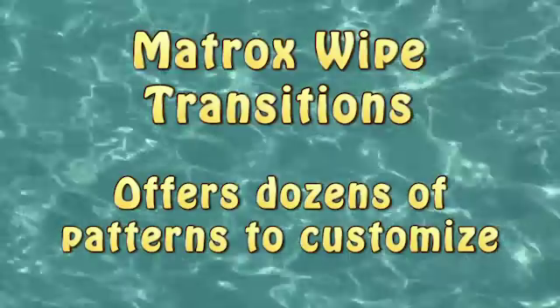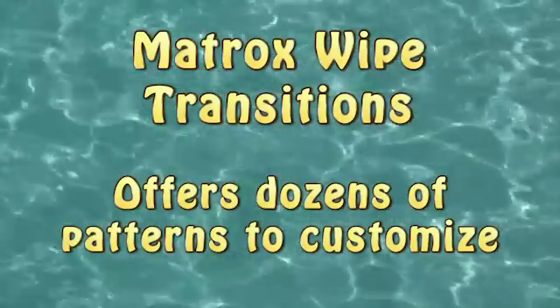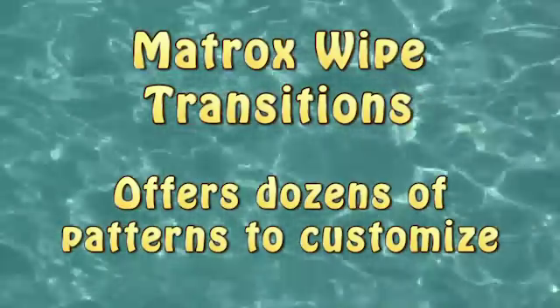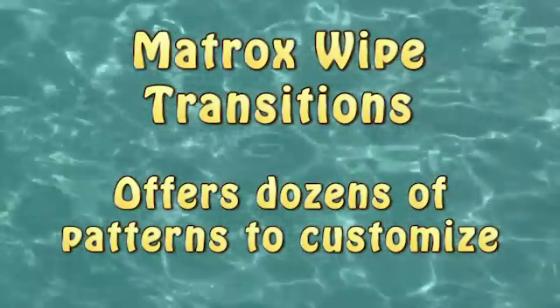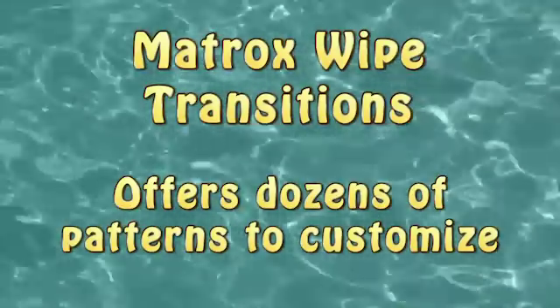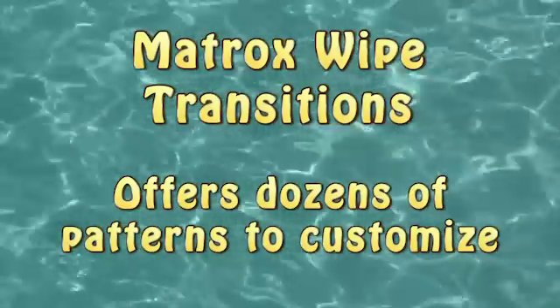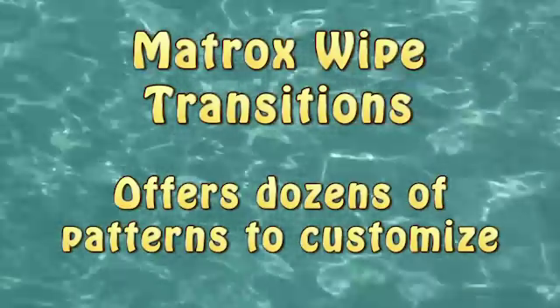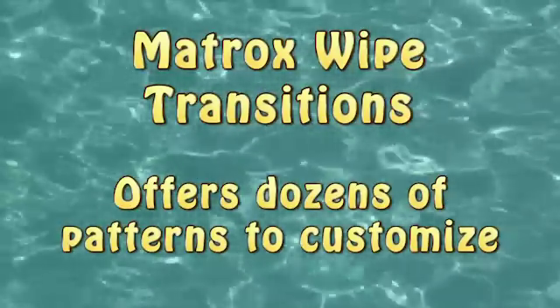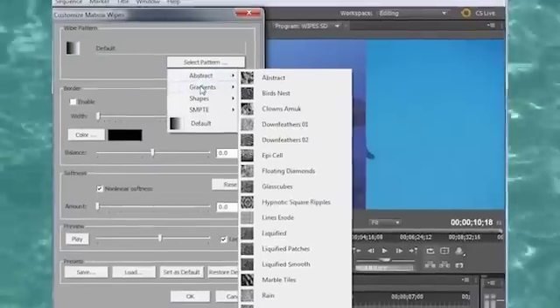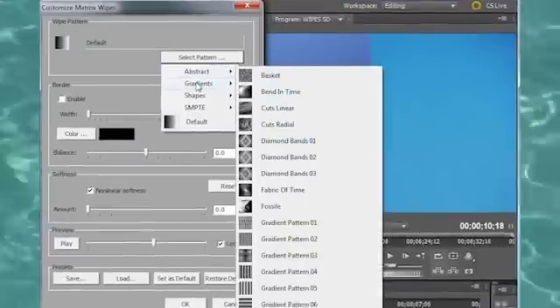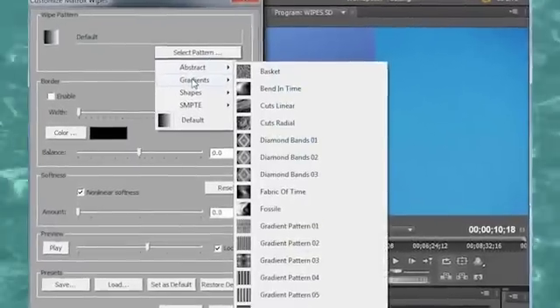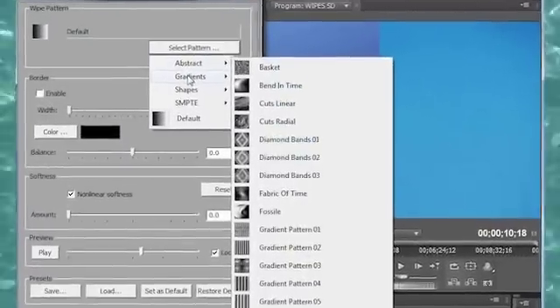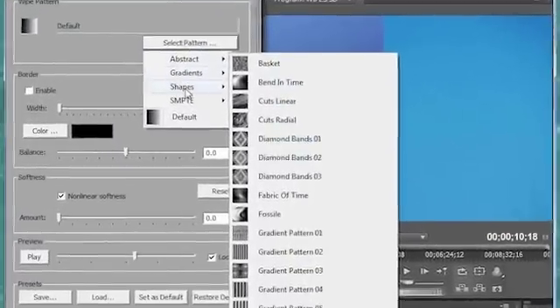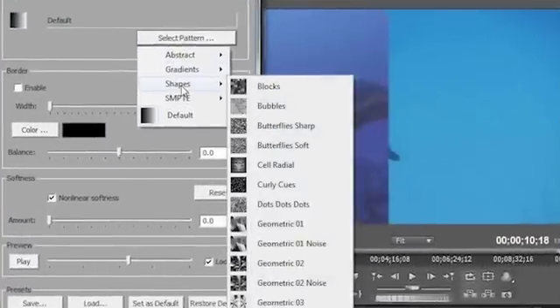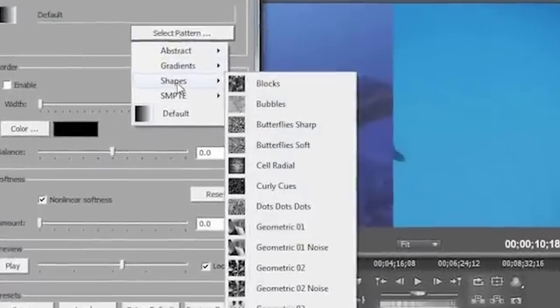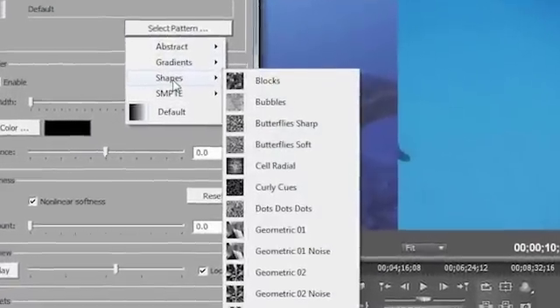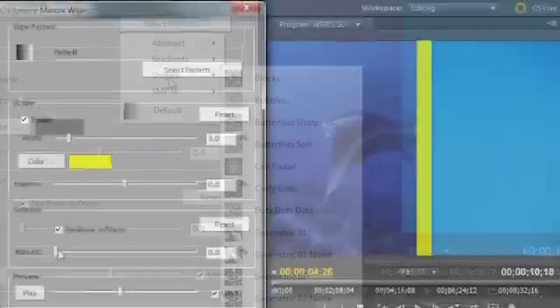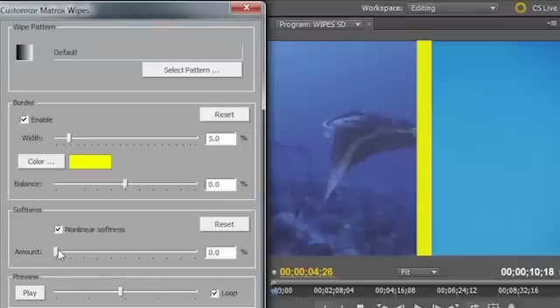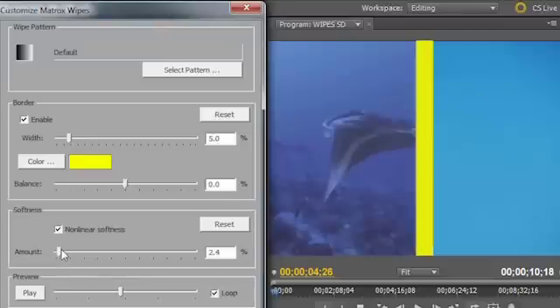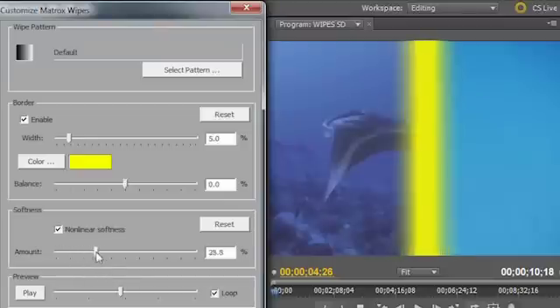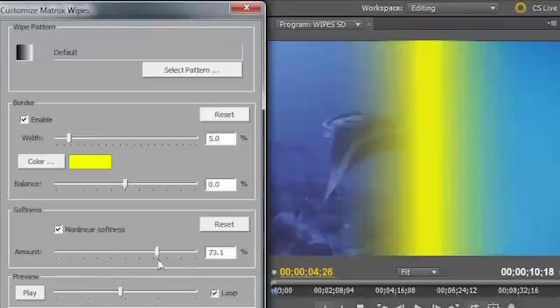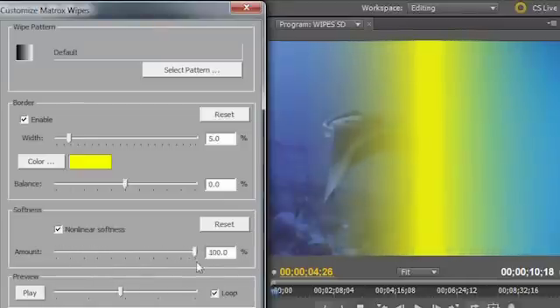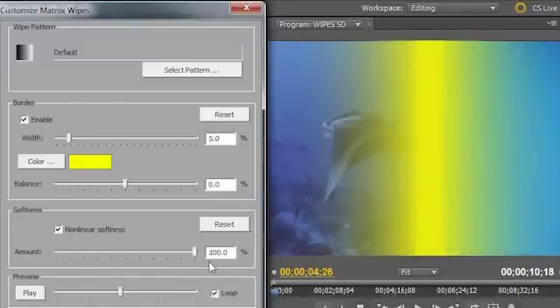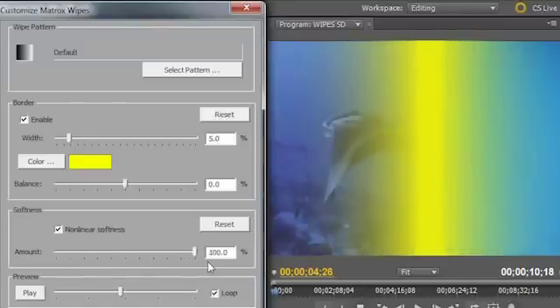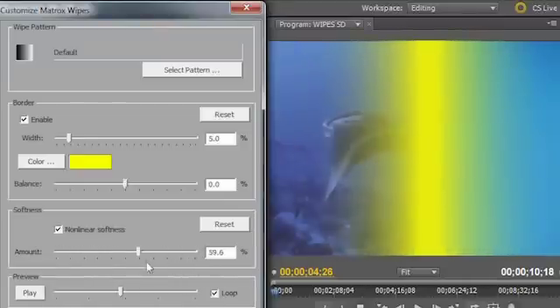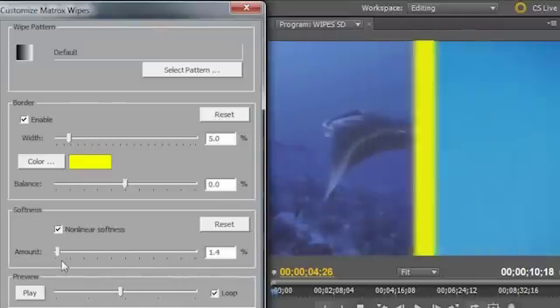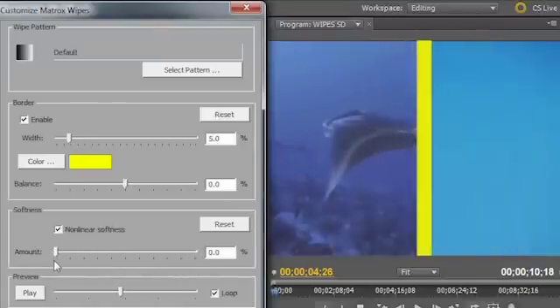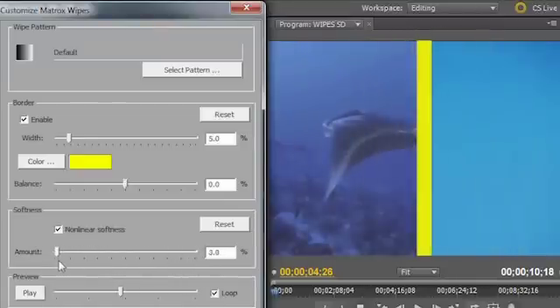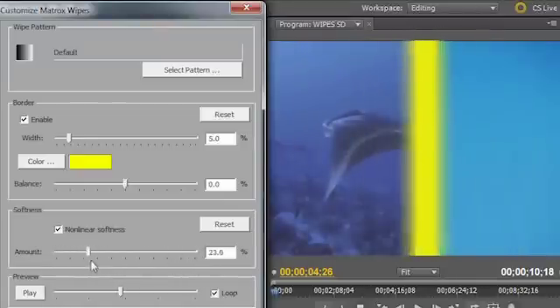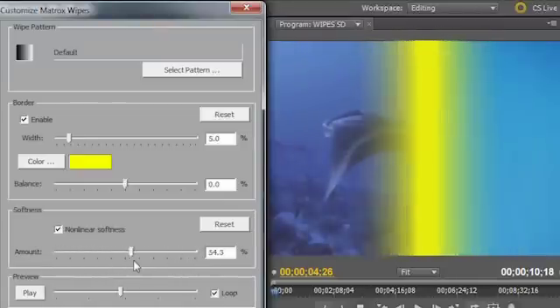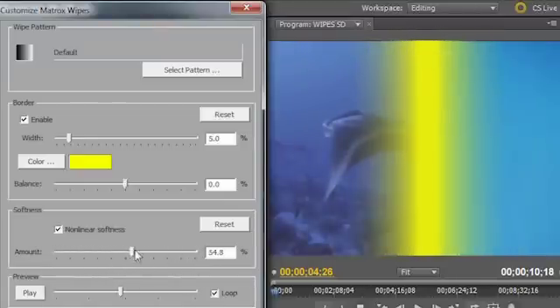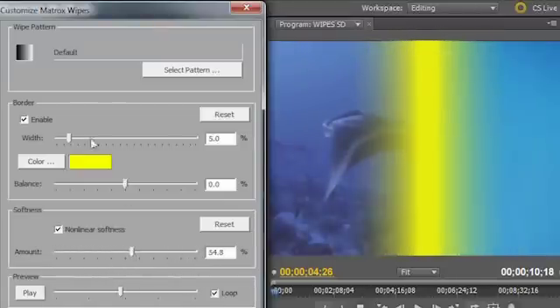Matrox Wipe Transitions offer dozens of standard wipes, as well as geometric and organic shapes. The Matrox Transitions interface allows for complete customization of these wipes, including soft, colored borders.